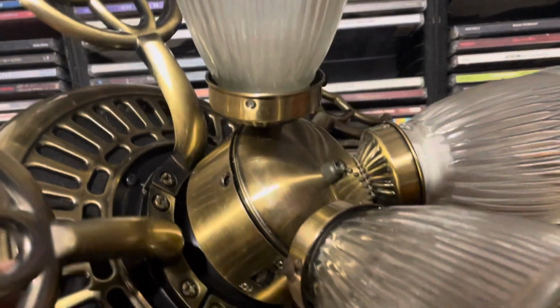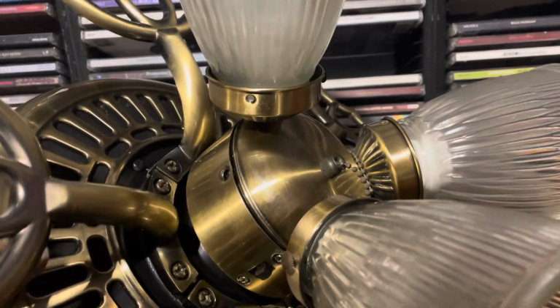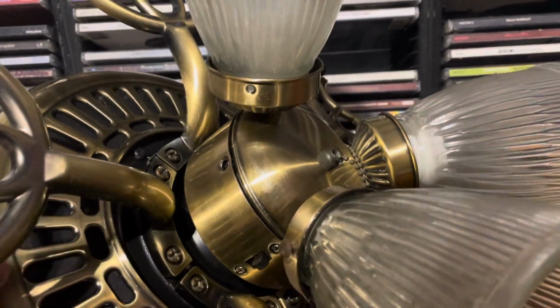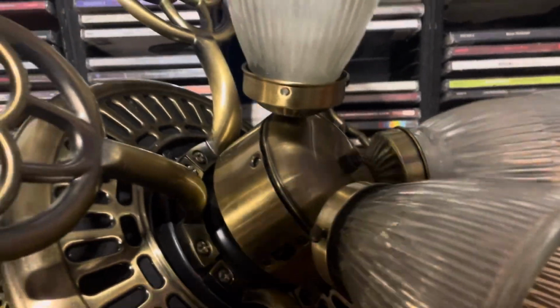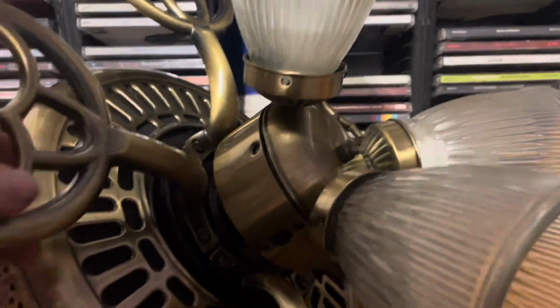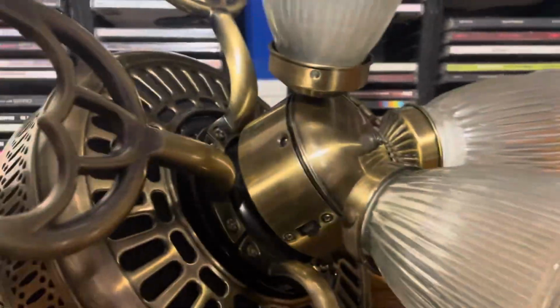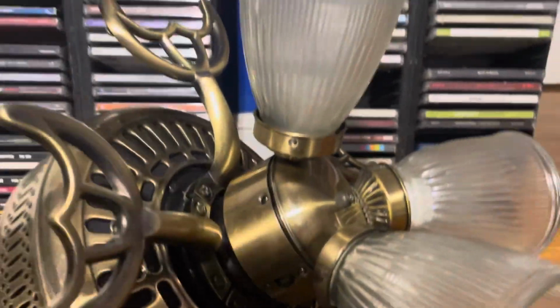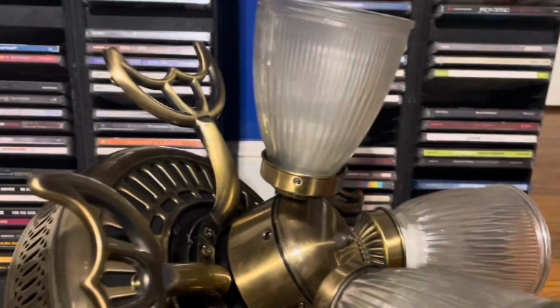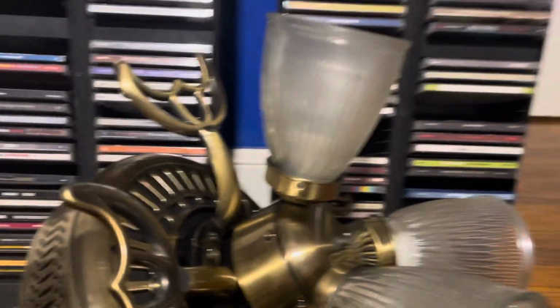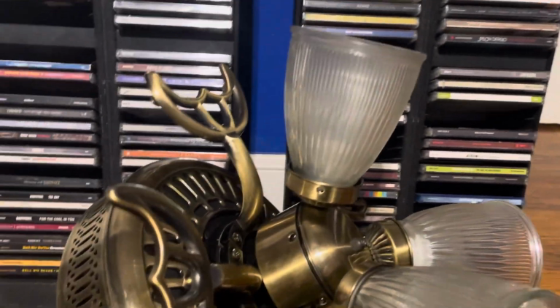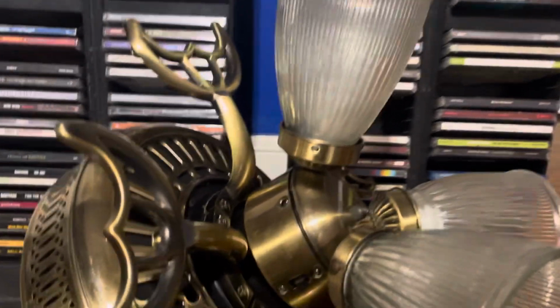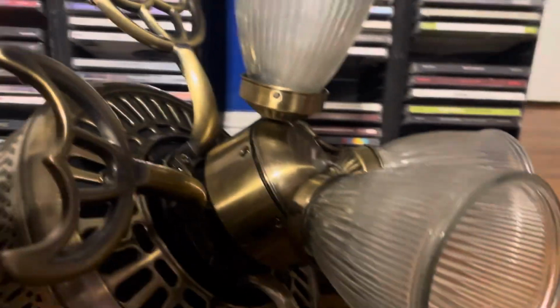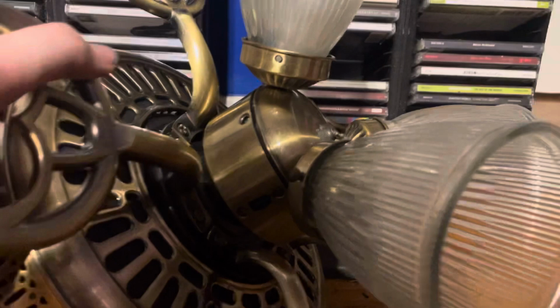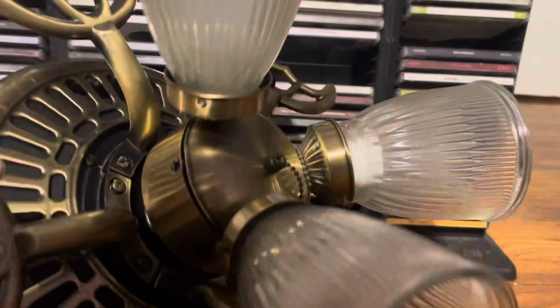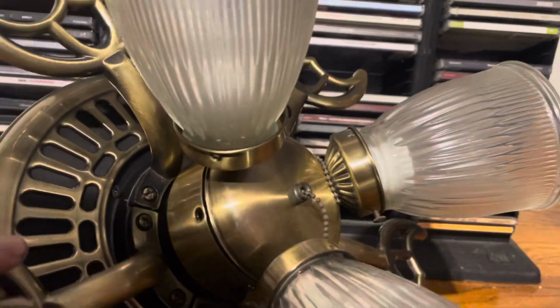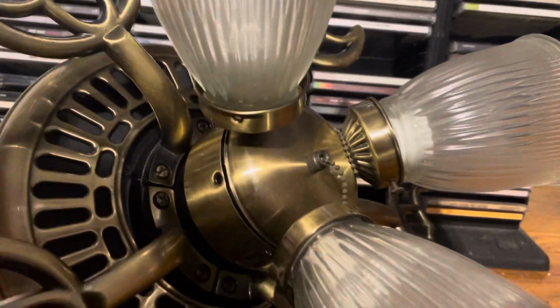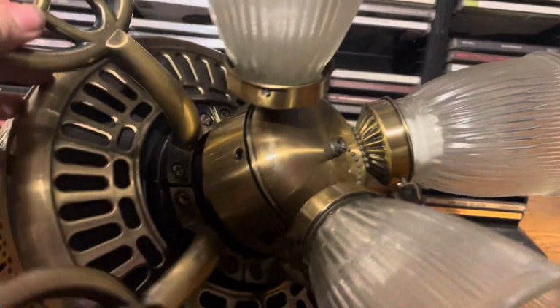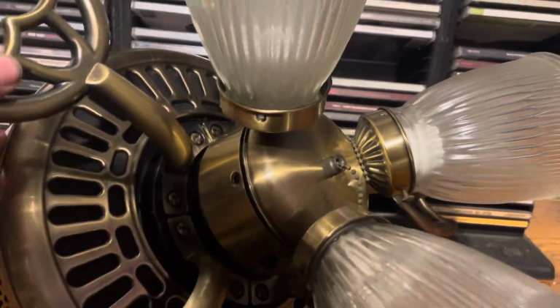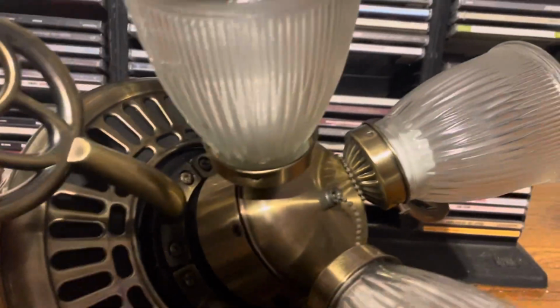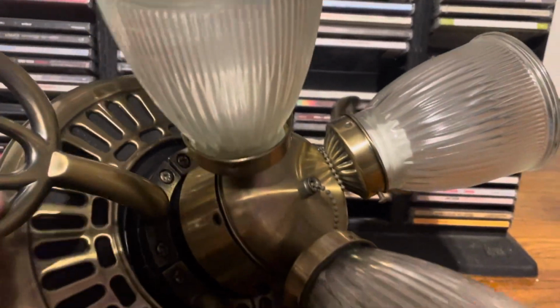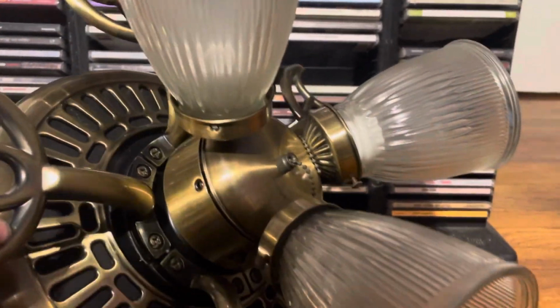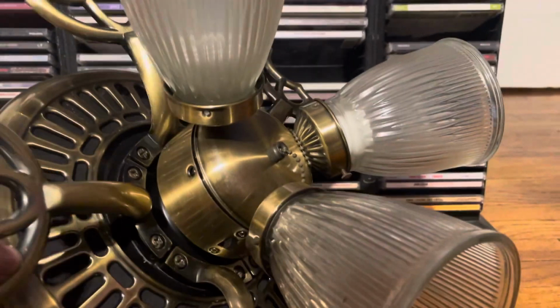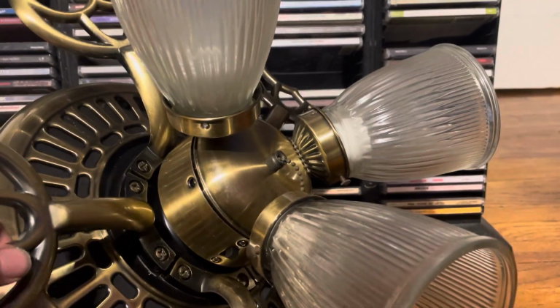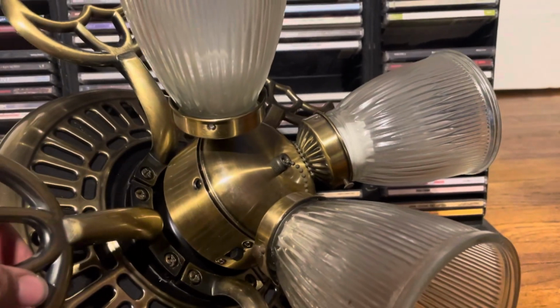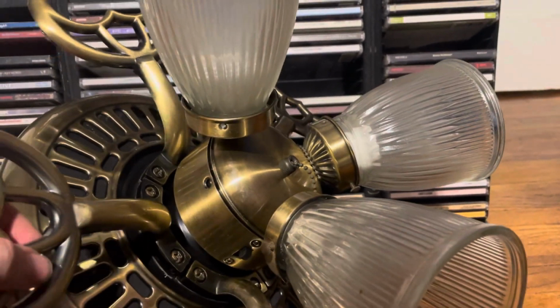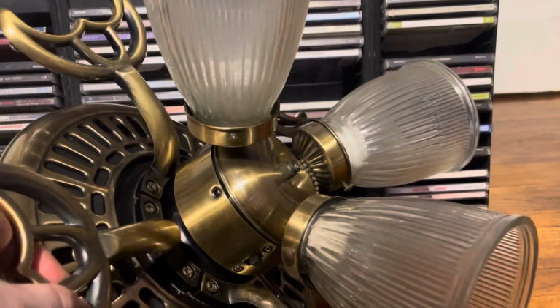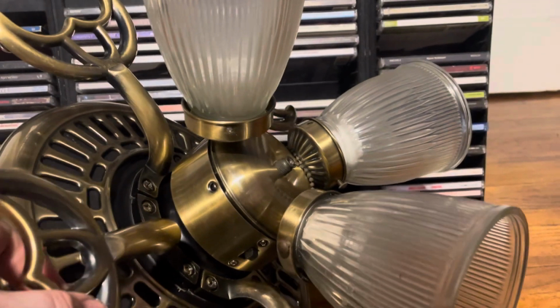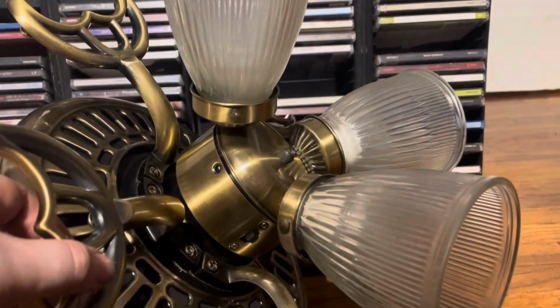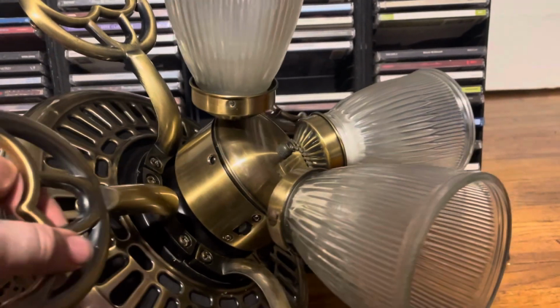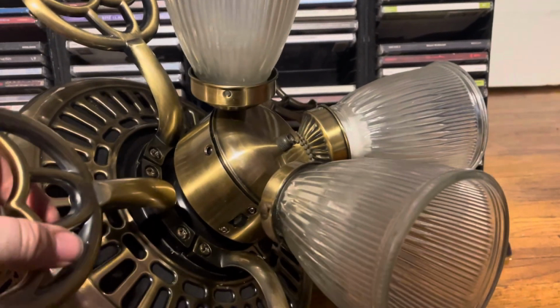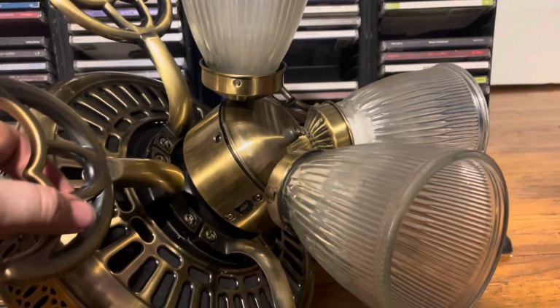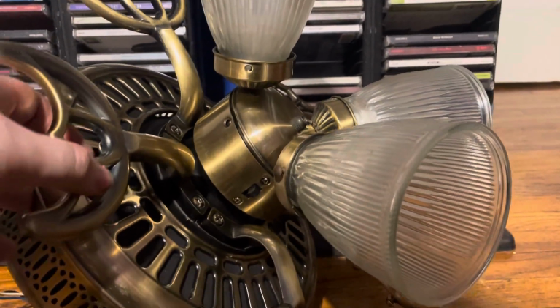It's missing pull chains, and the glass is not original — it's actually a spear set that I had. But I have pull chains I can put on it that are identical to what this would have used; I can just steal them off my antique brass Hampton Bay Chatham.